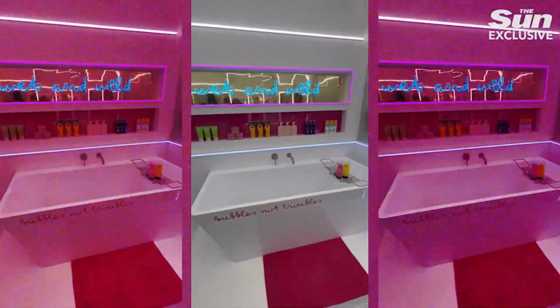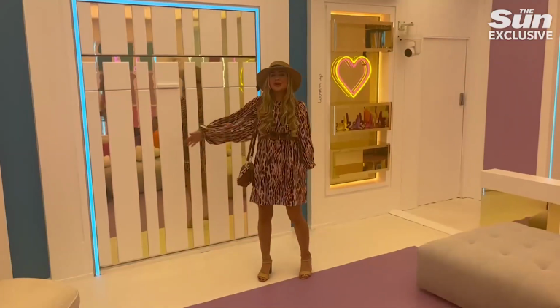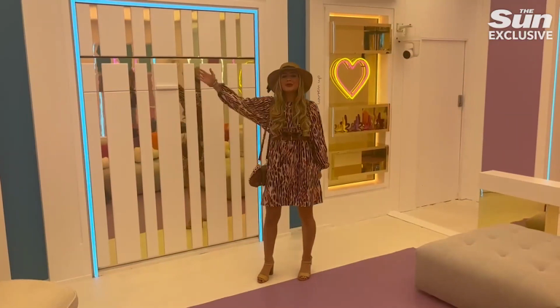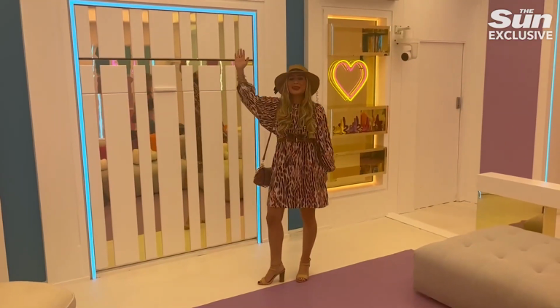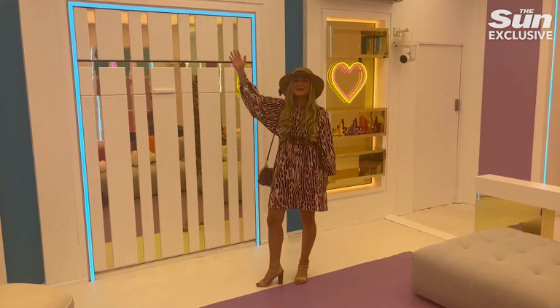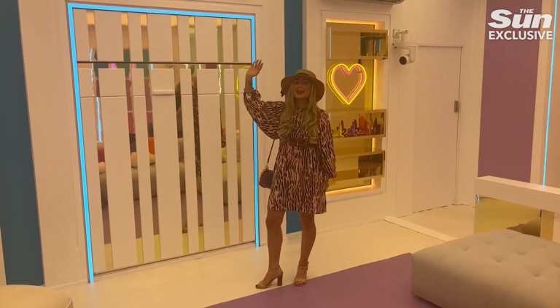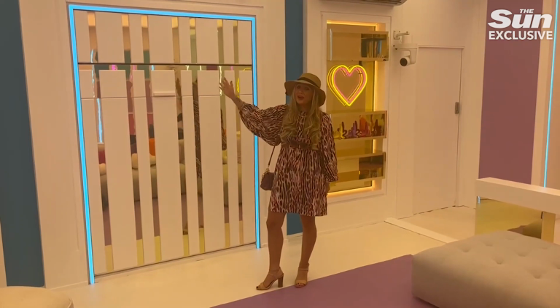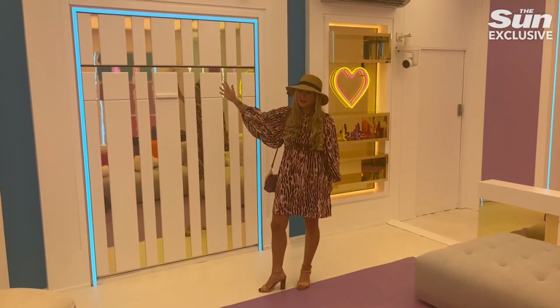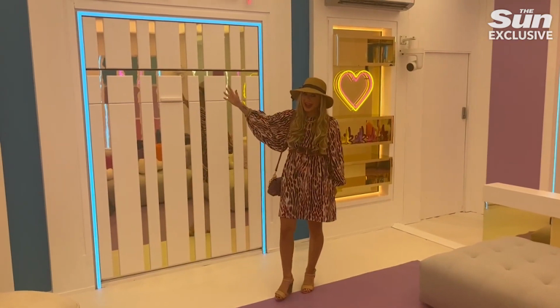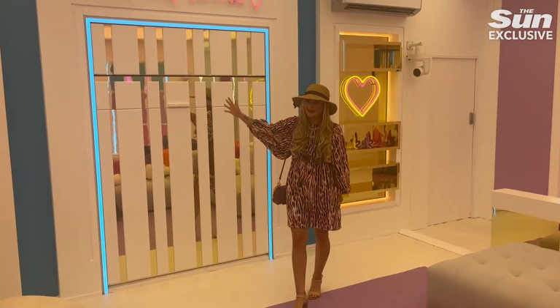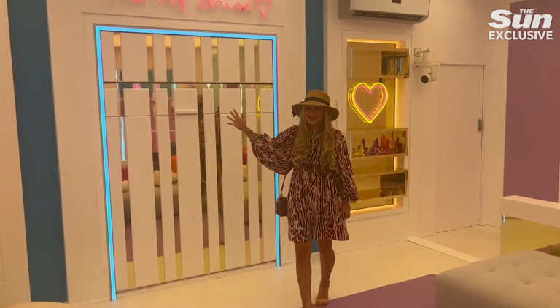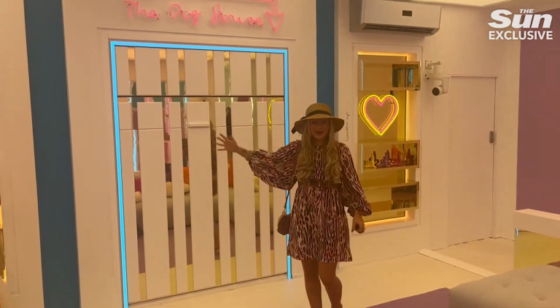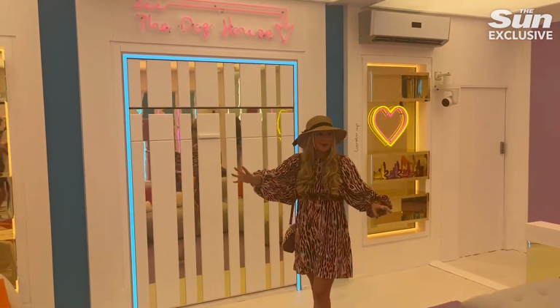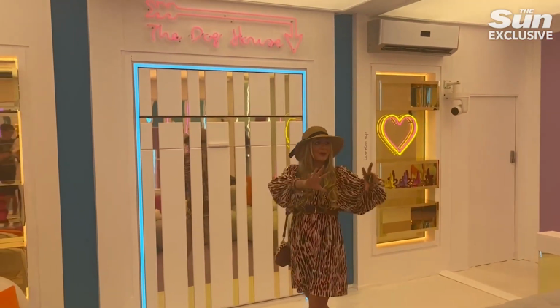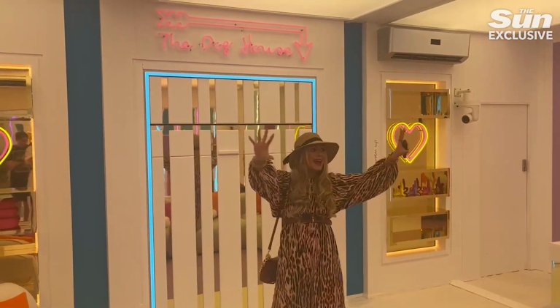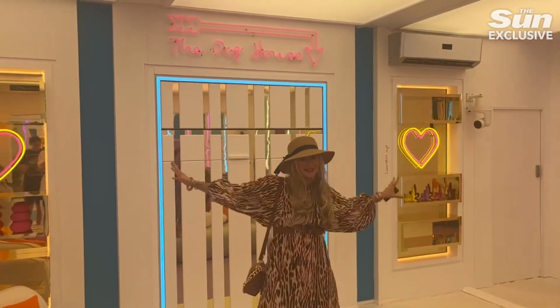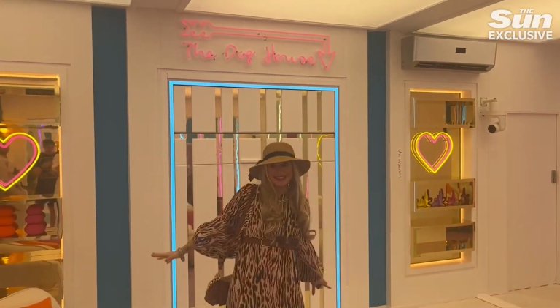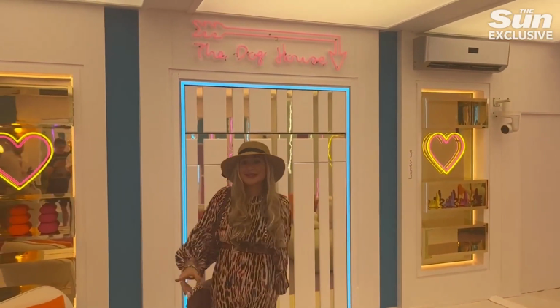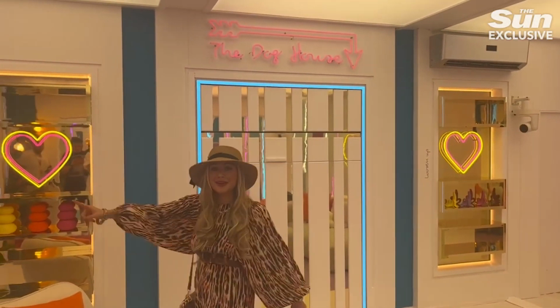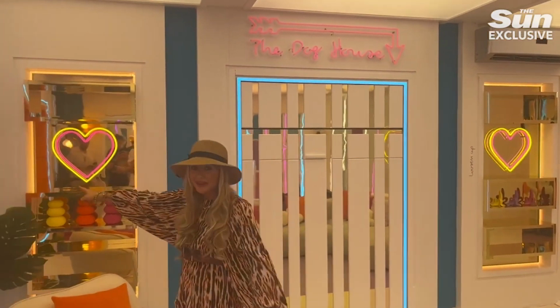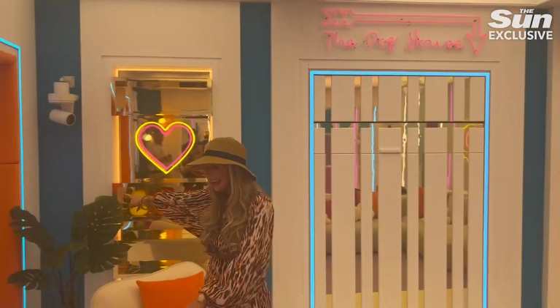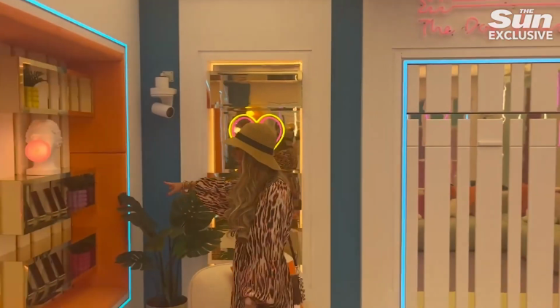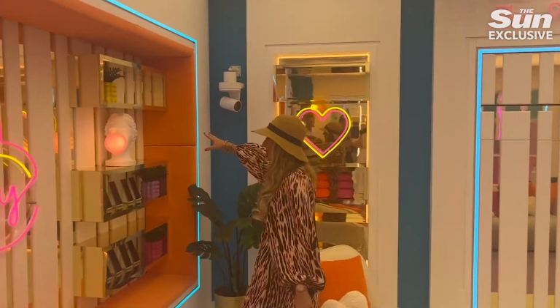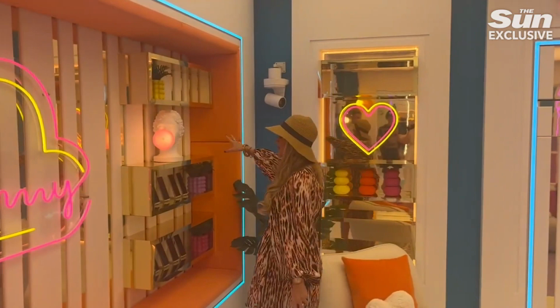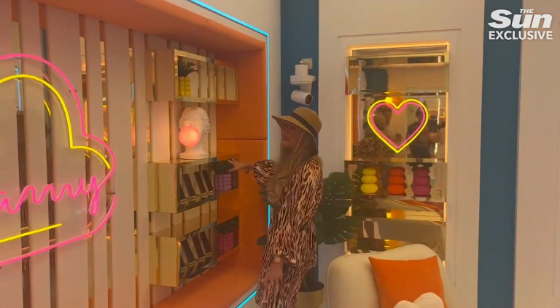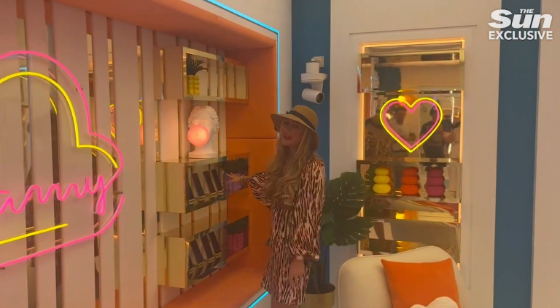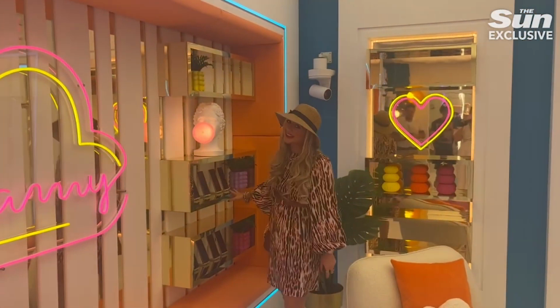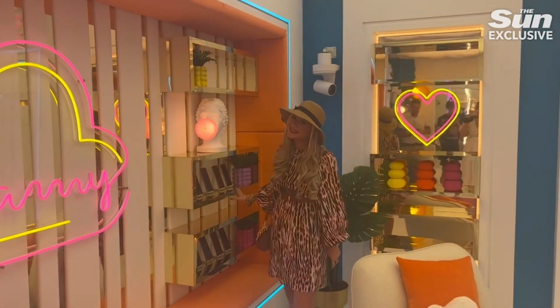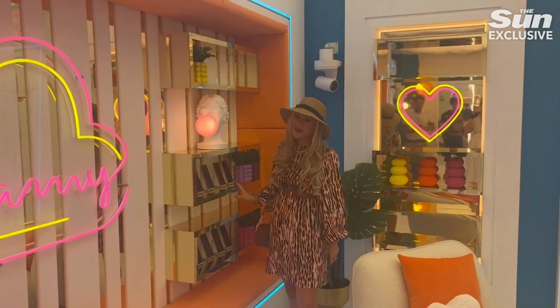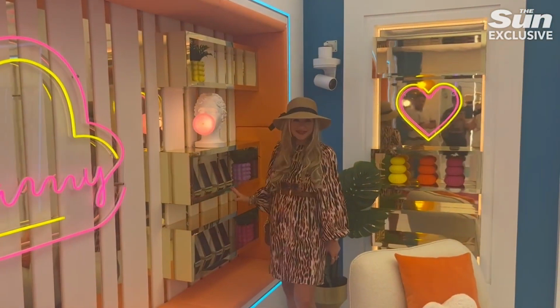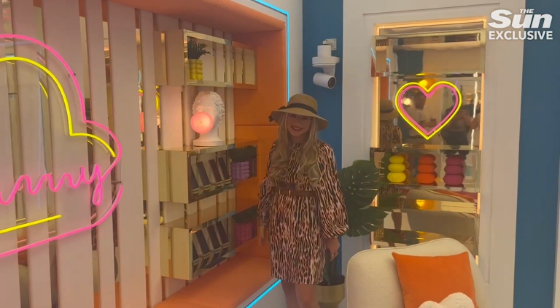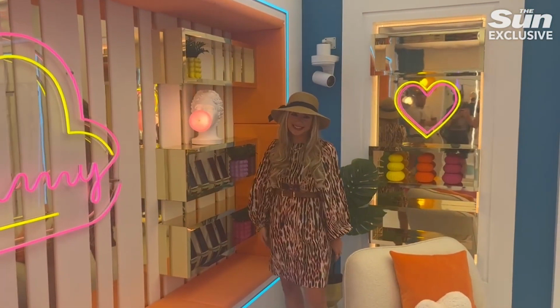Over here we have the iconic silk house, which is incredible. We've got a very spacious lounge, and if you come over here, we've got all of the Islander stones for this series.